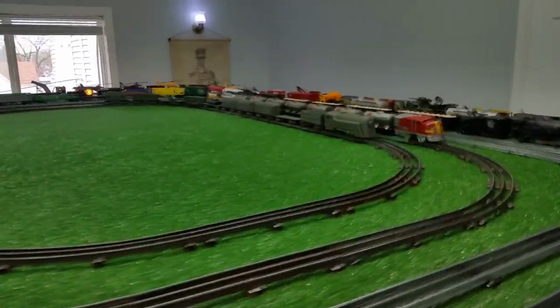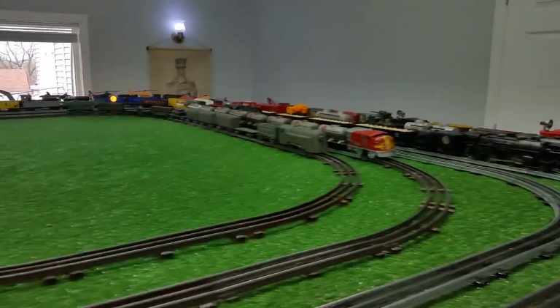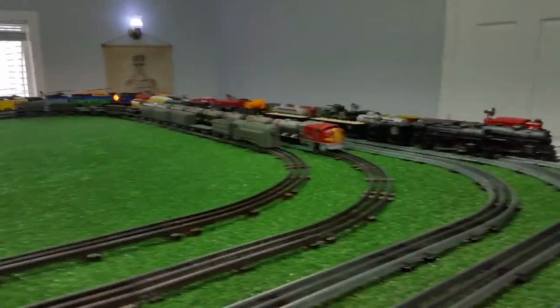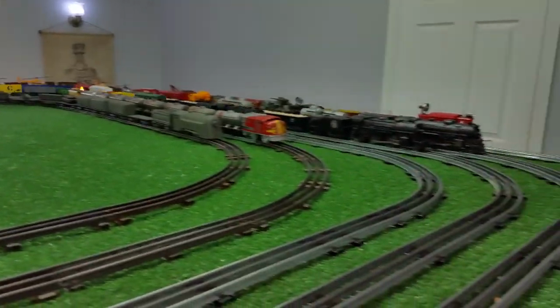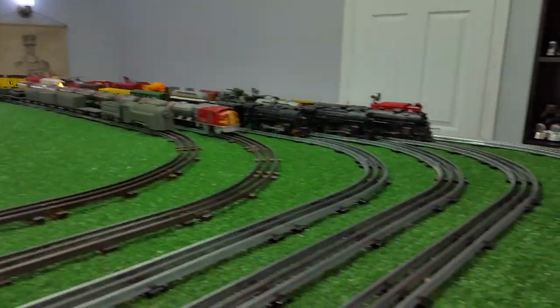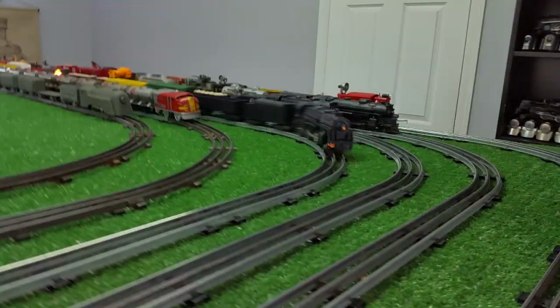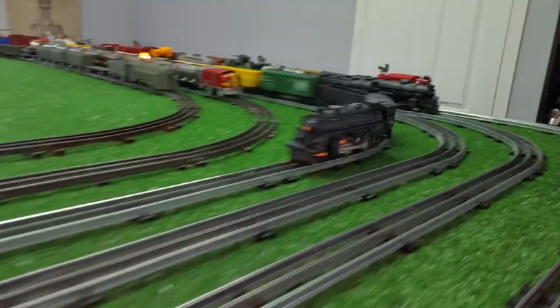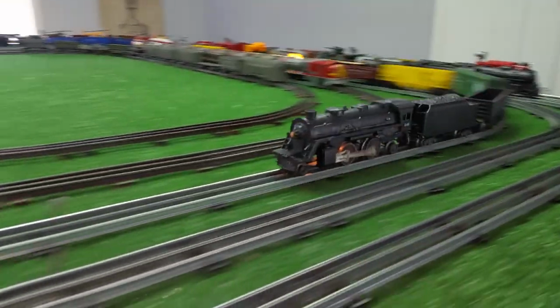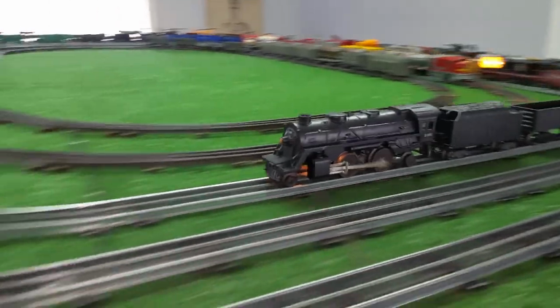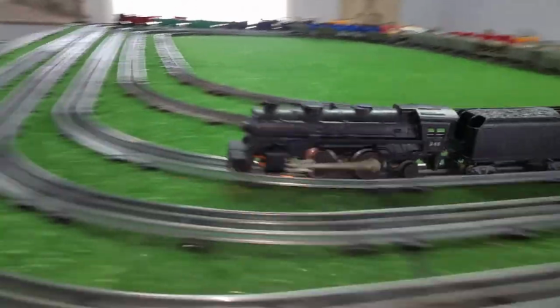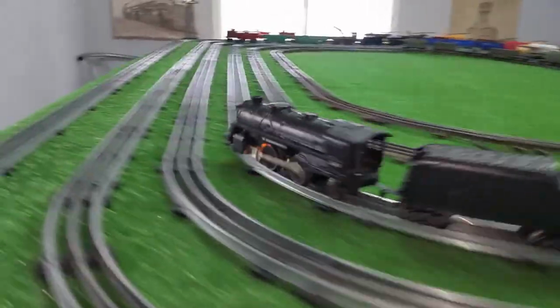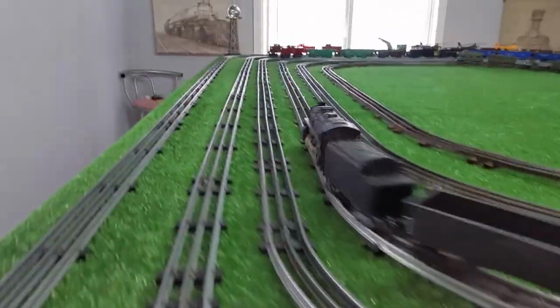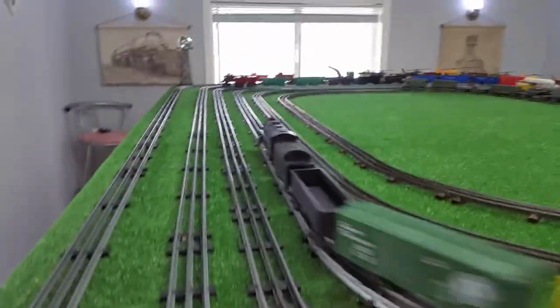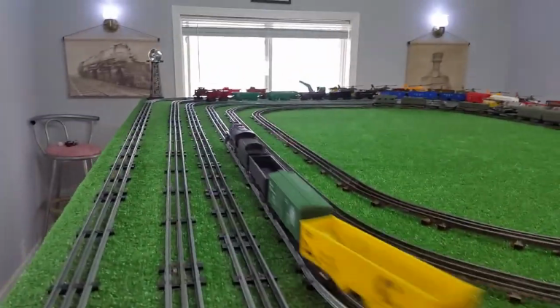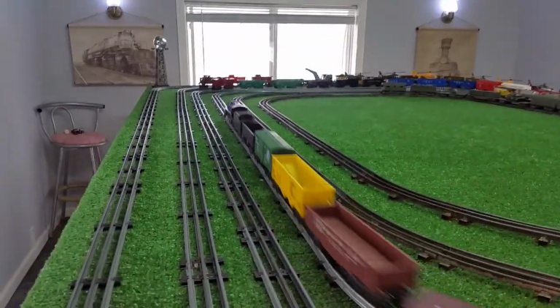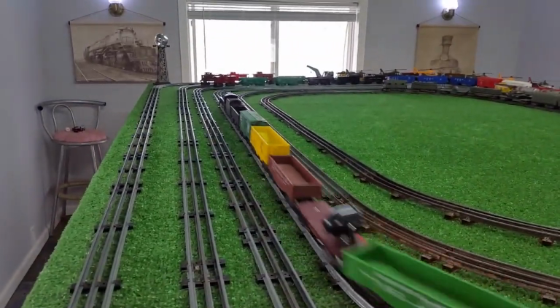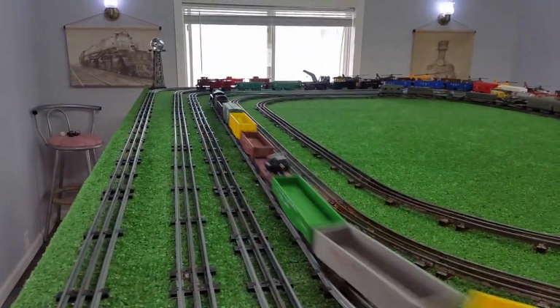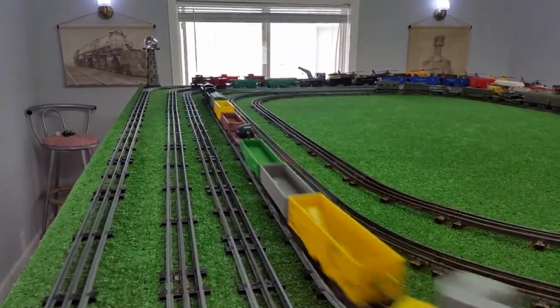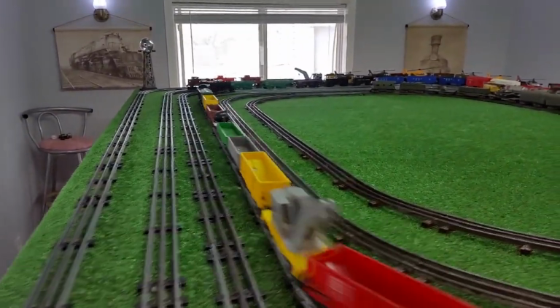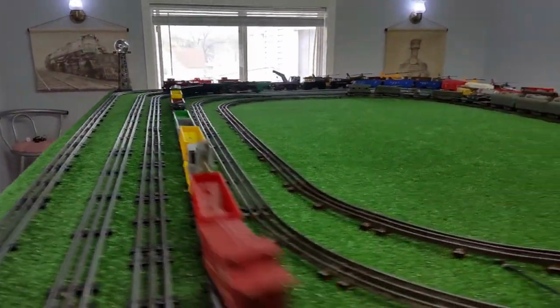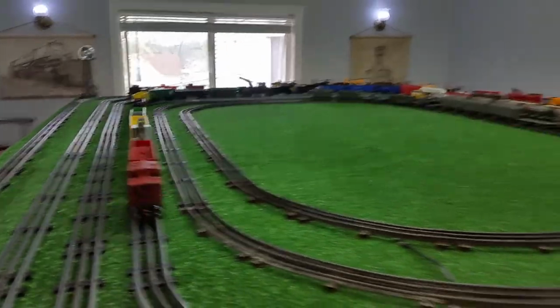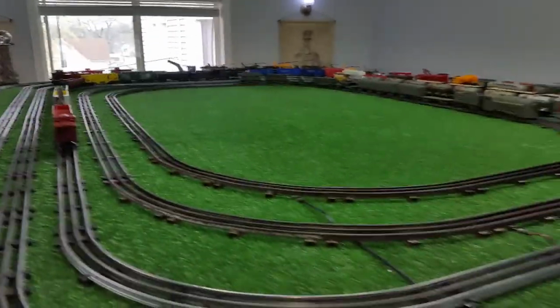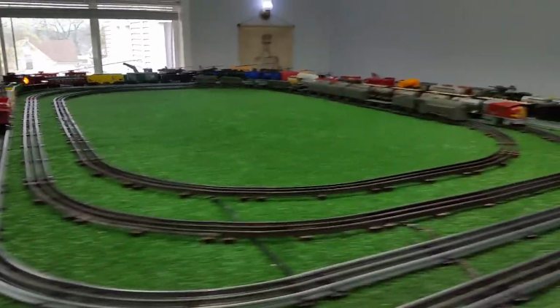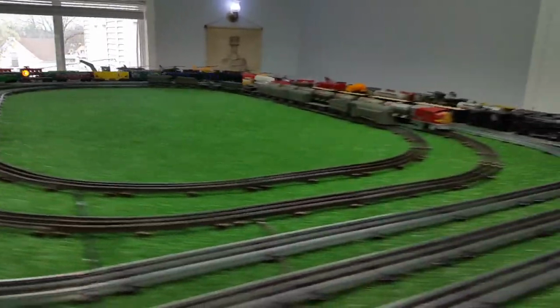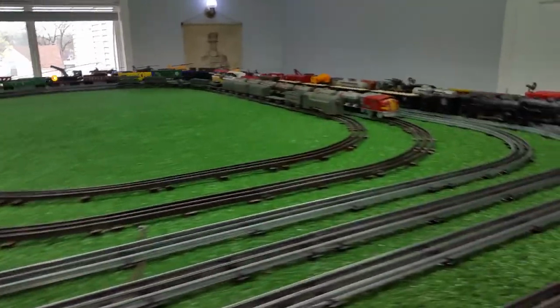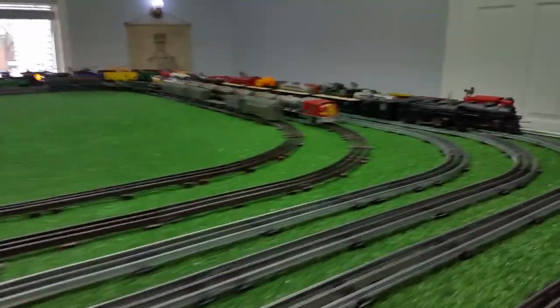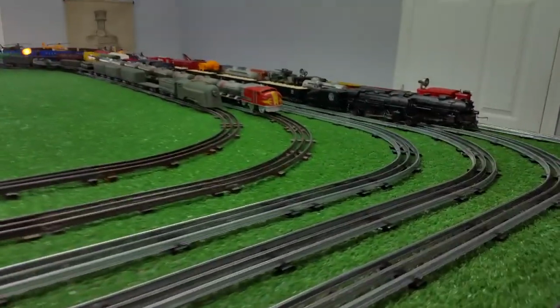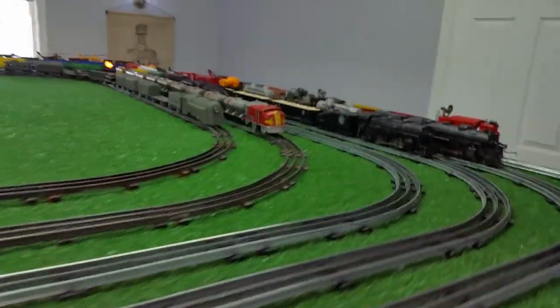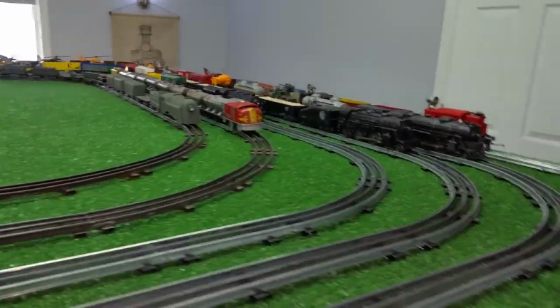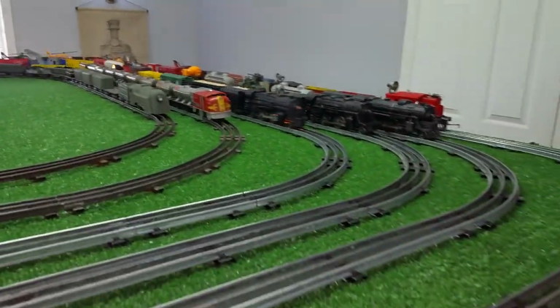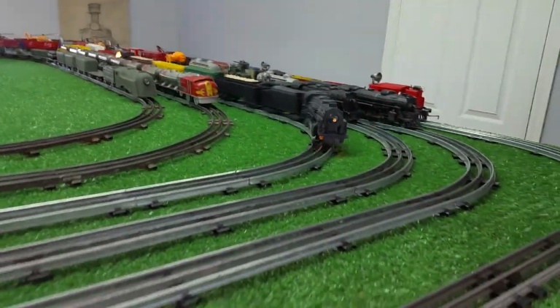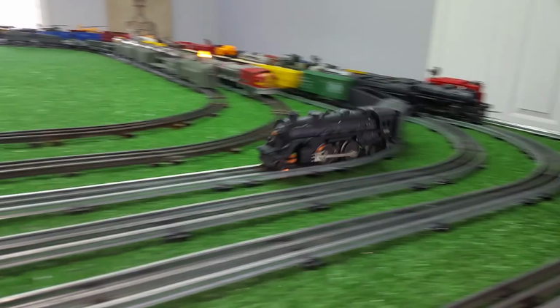Even with shipping it was 18 bucks total — $9 for the locomotive itself, and I think it was $8.16 to ship it in that flat rate box.